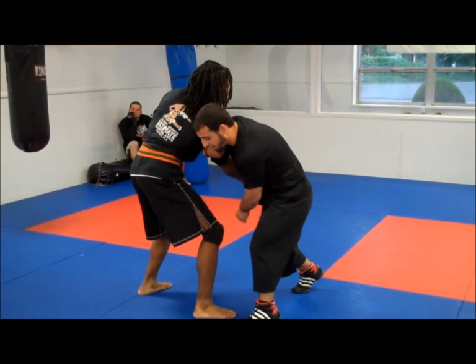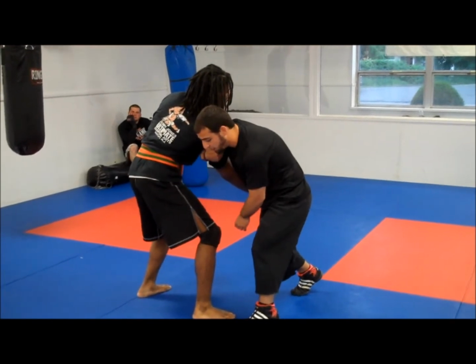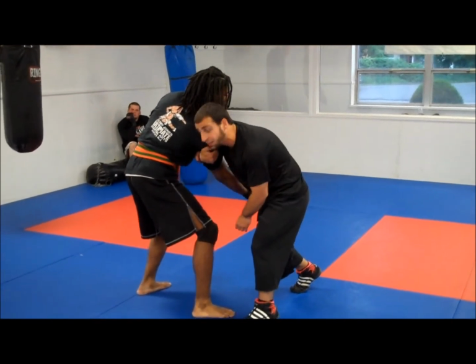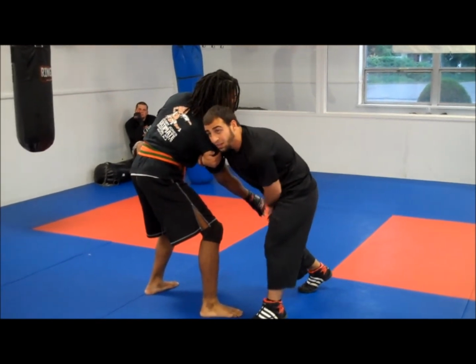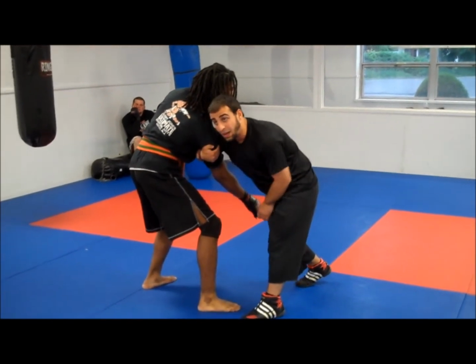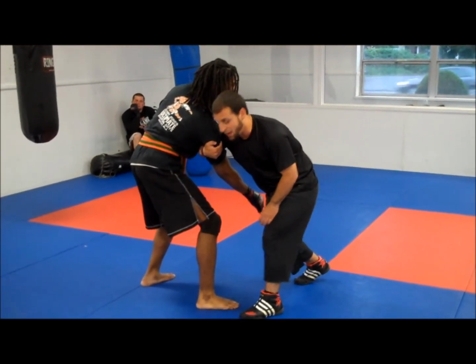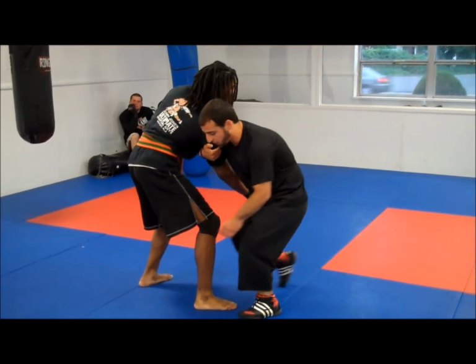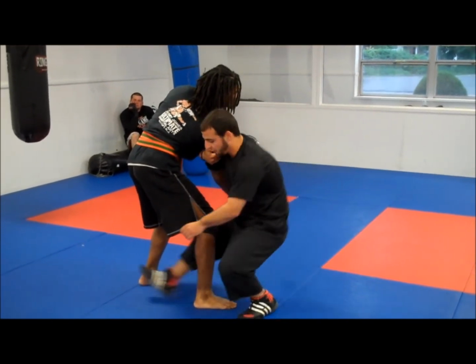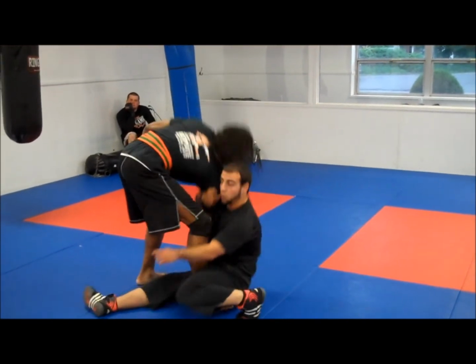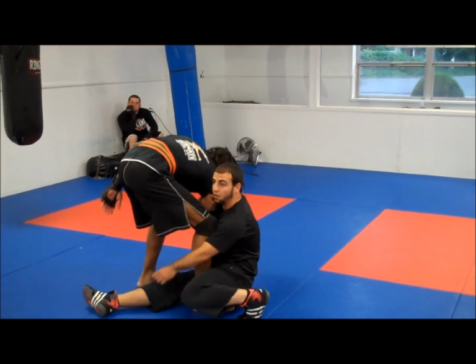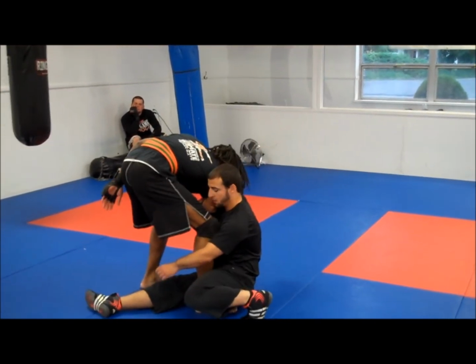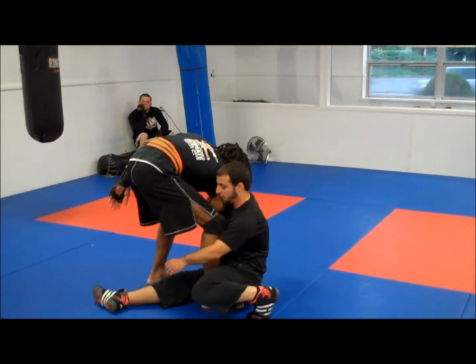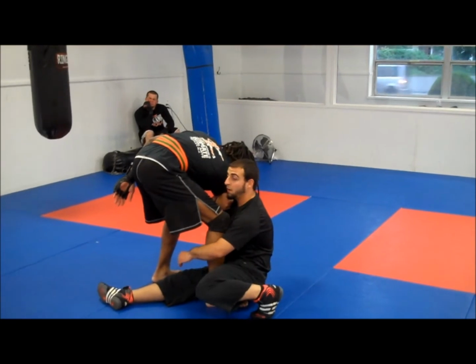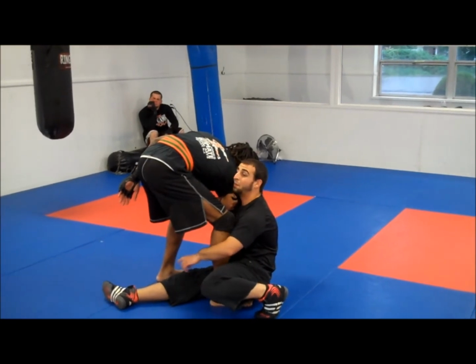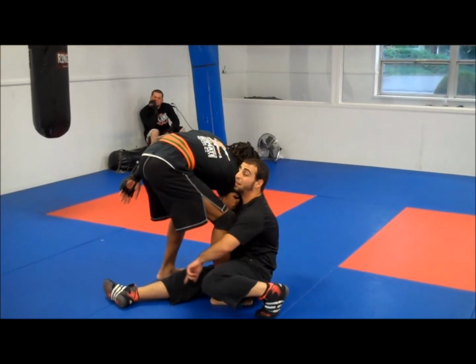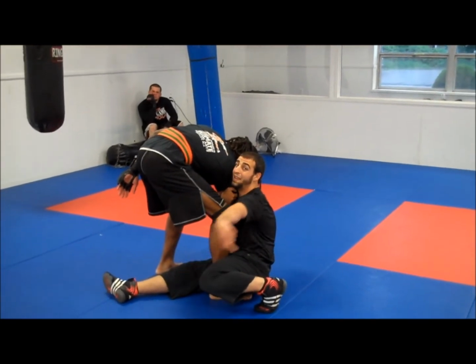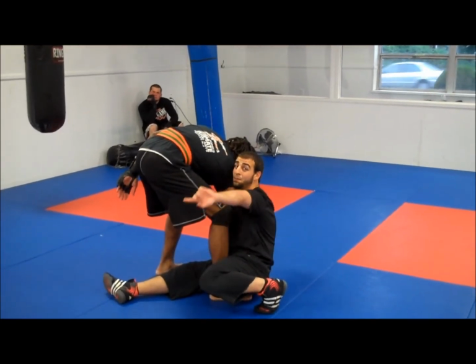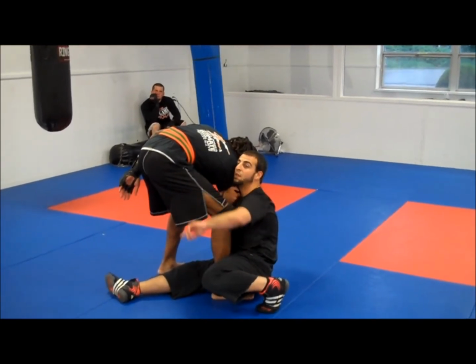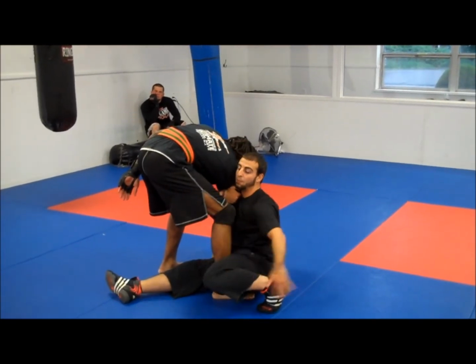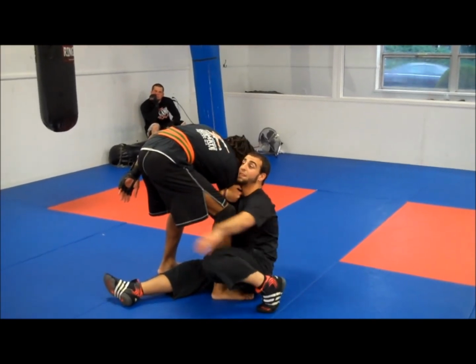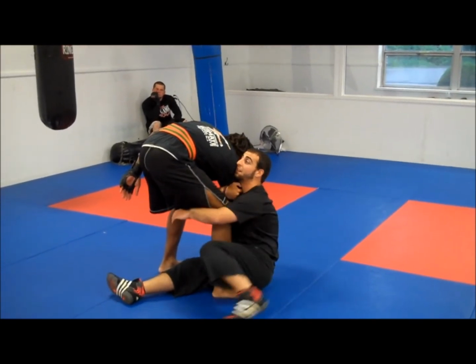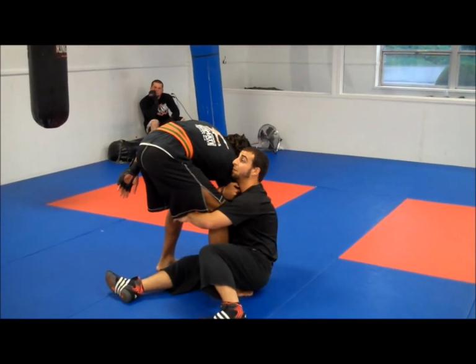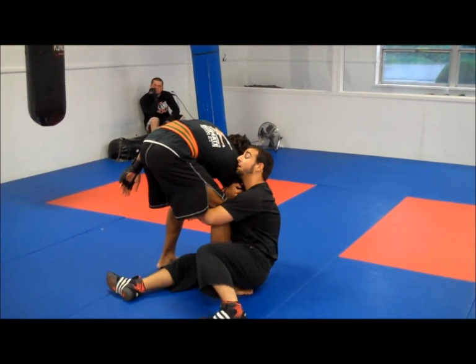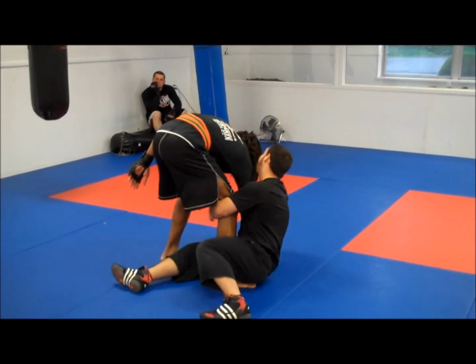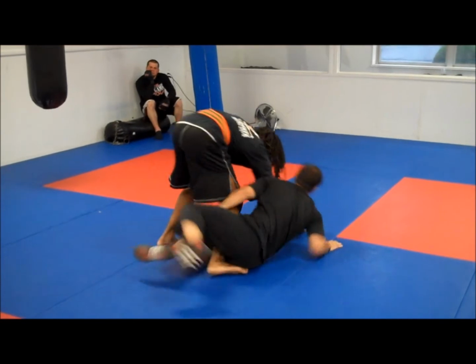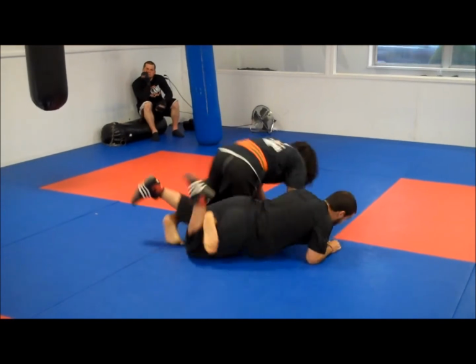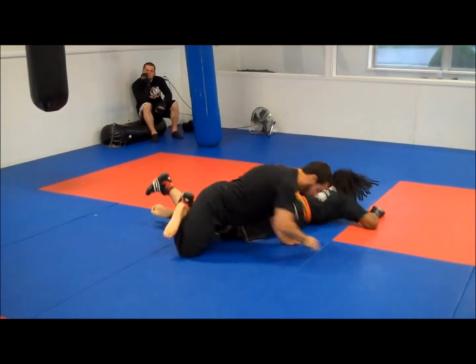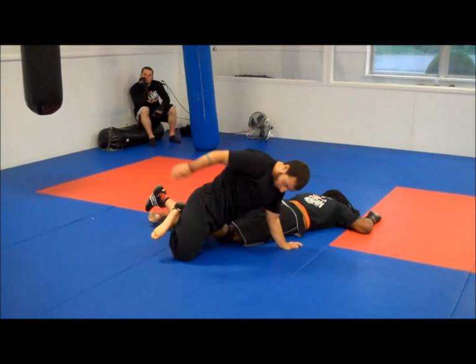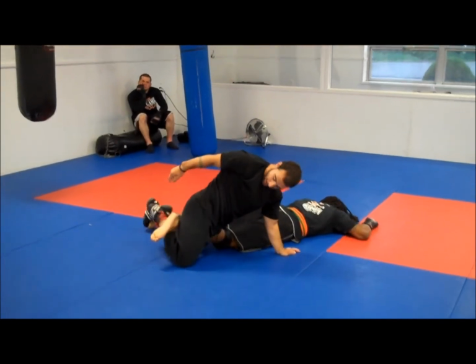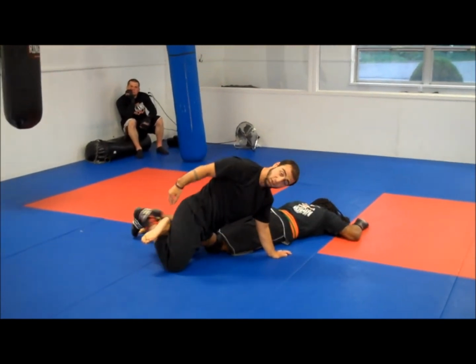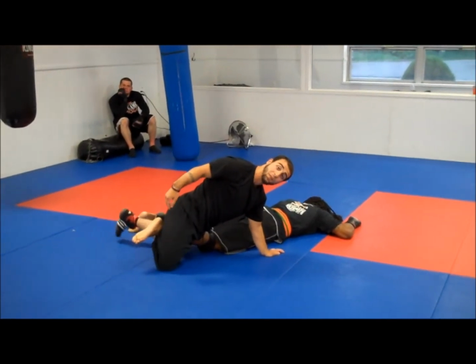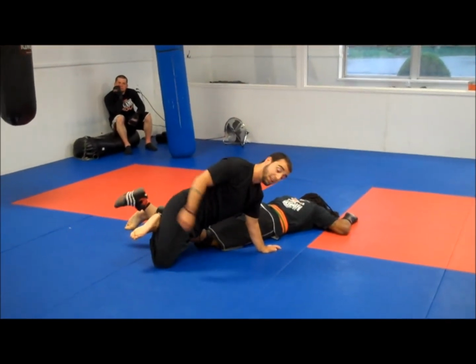As I do this, I do a baseball slide. I'm going to turn on my hip and I'm going to swing this leg around. I'm going to poke that down. Now I have his foot with my legs.